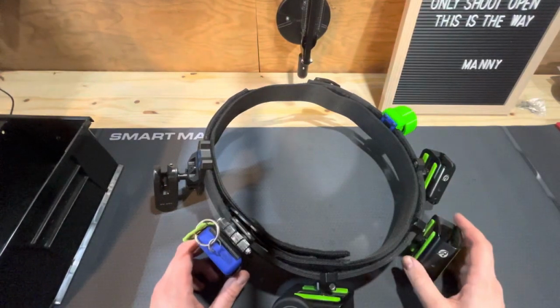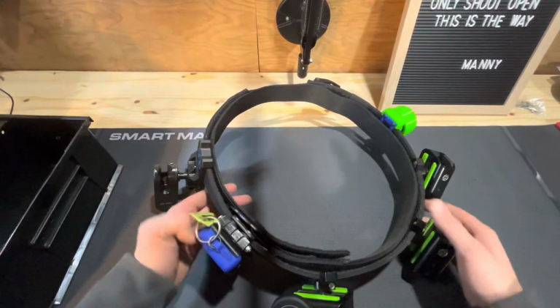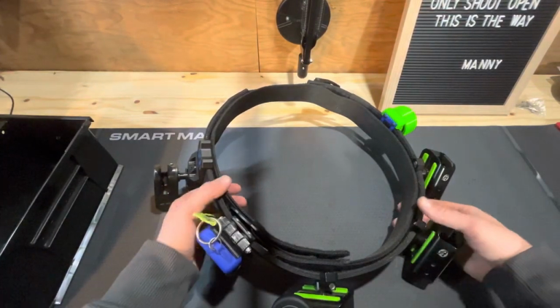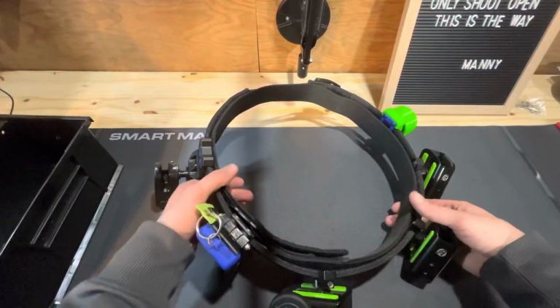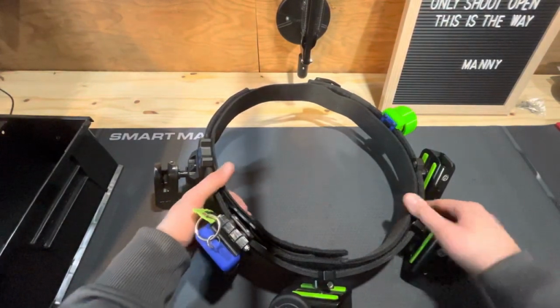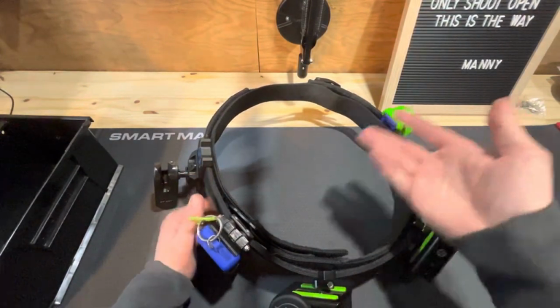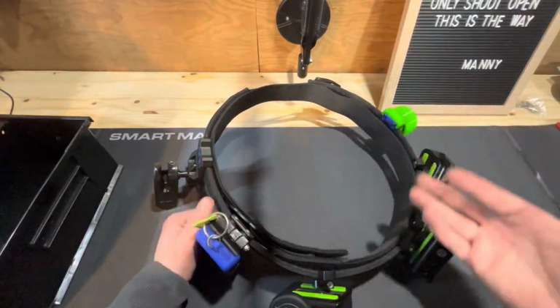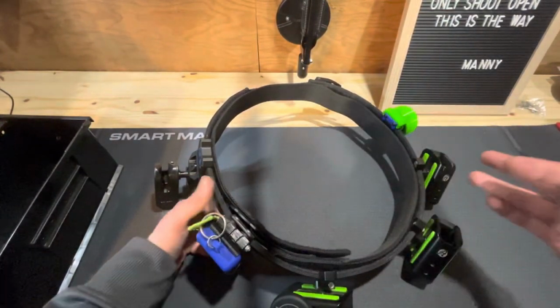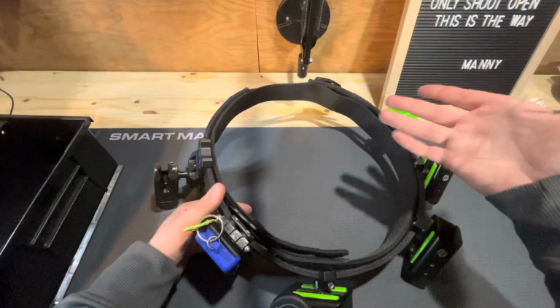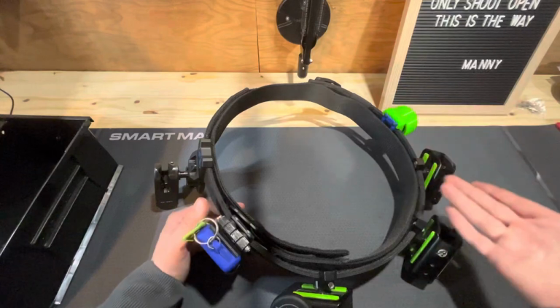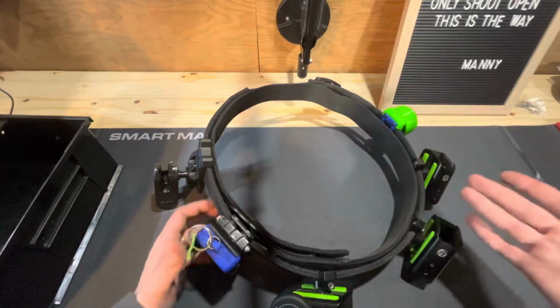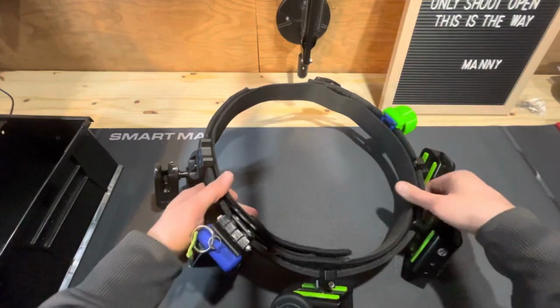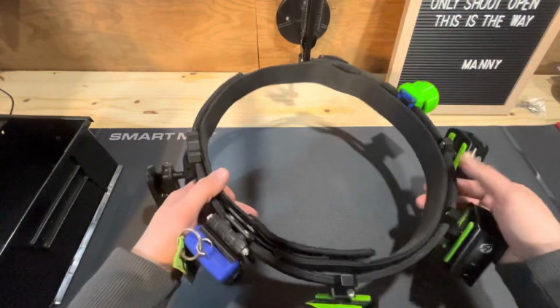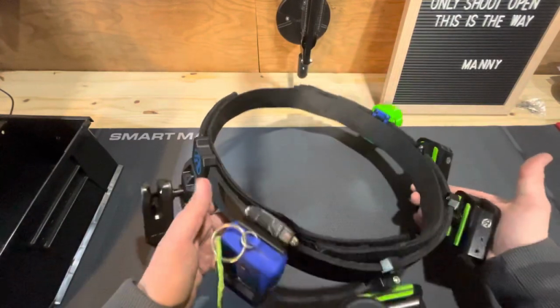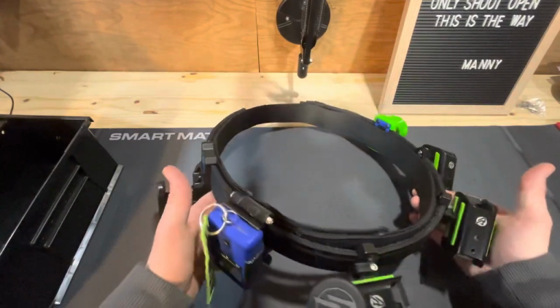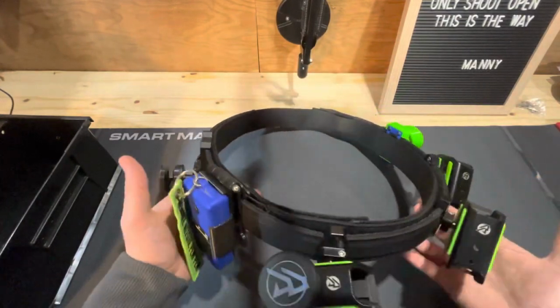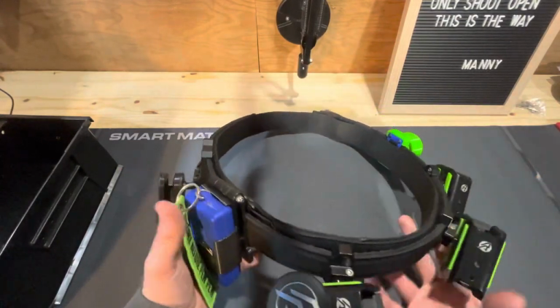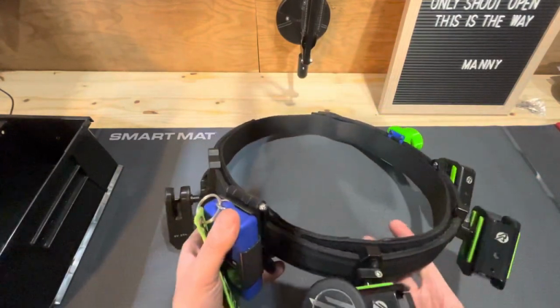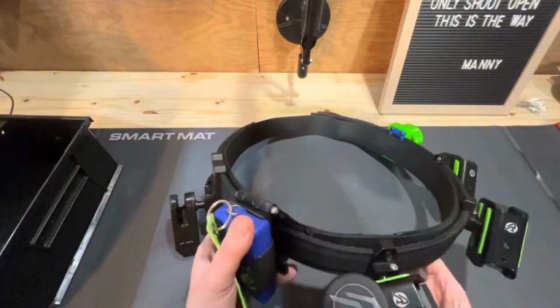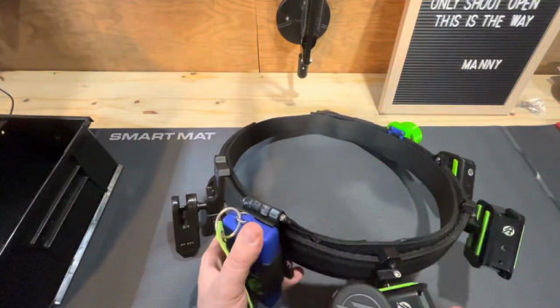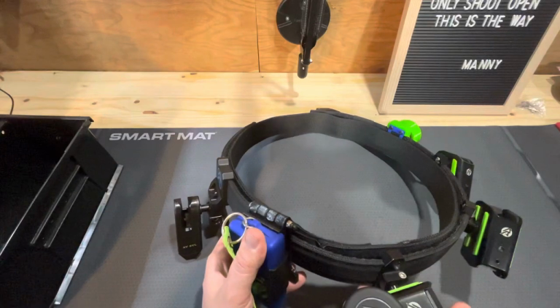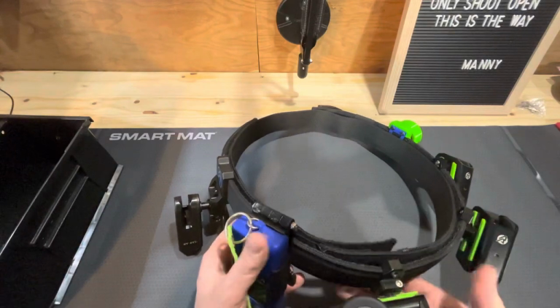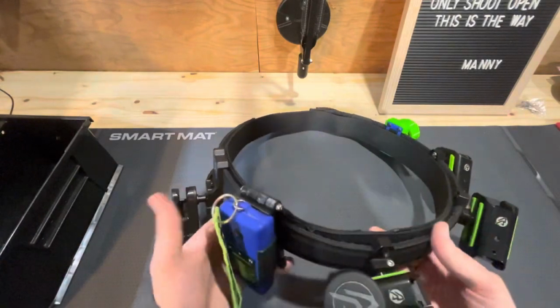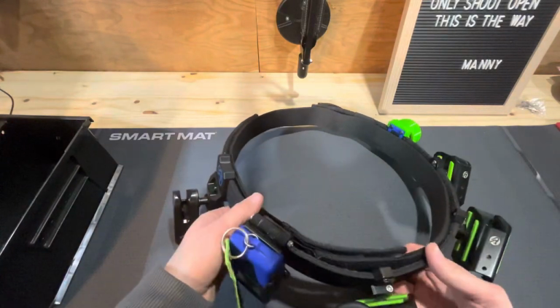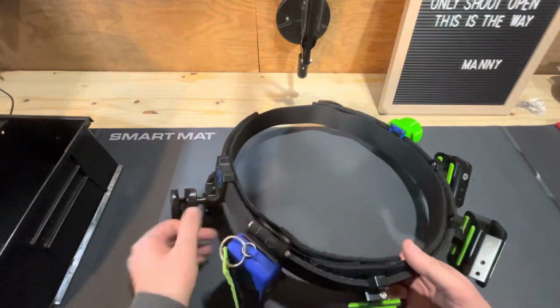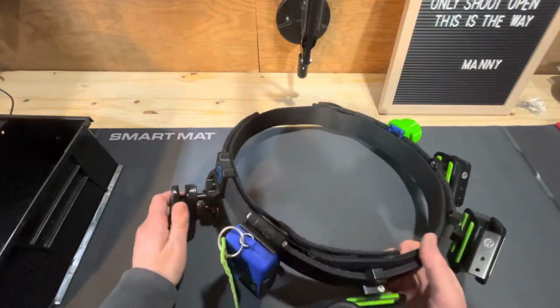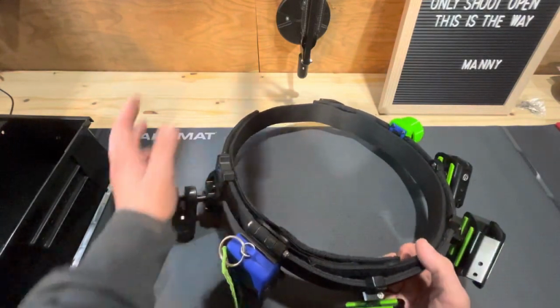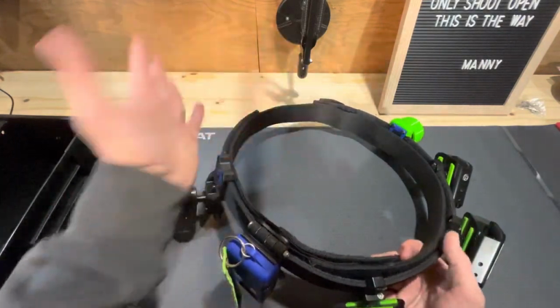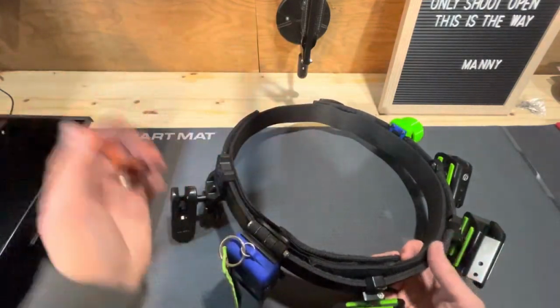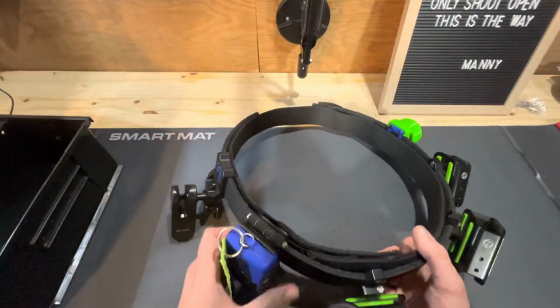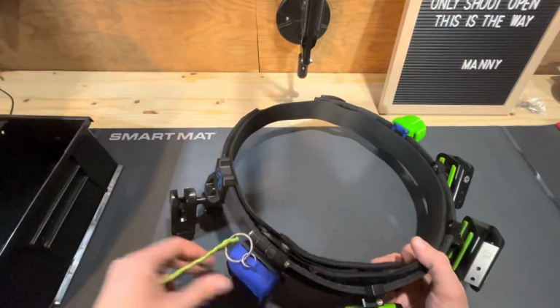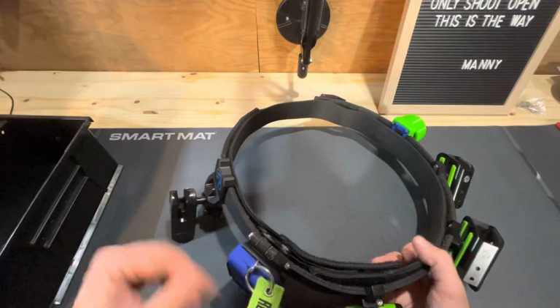Hey everyone, it's Manny. As I keep posting about my awesome open gun being built, I thought I'd go over my rig for the season of 2023. It's changed a little bit from my carry optics days, but no real big changes, to be honest with you.